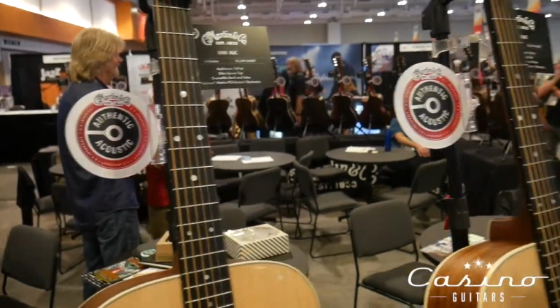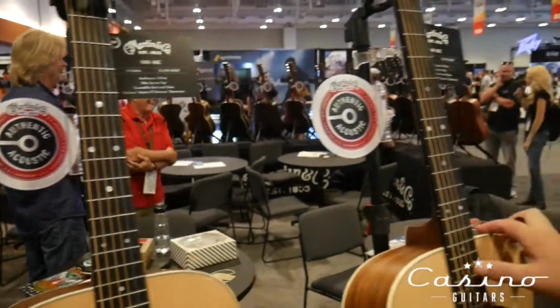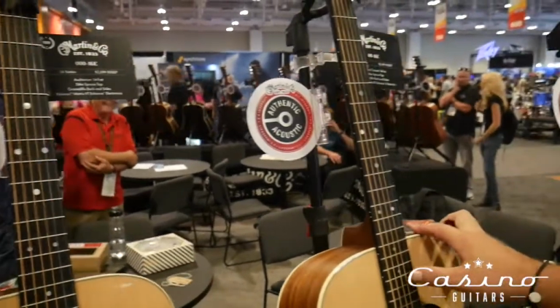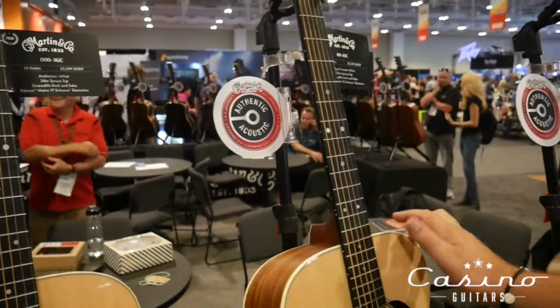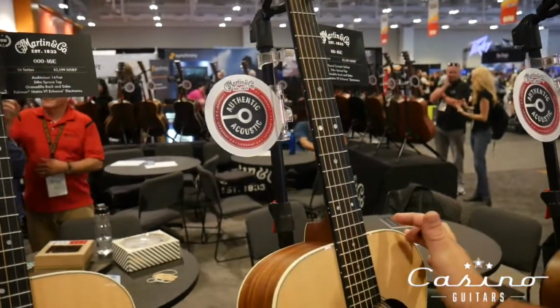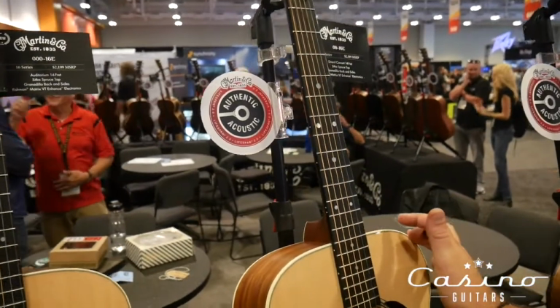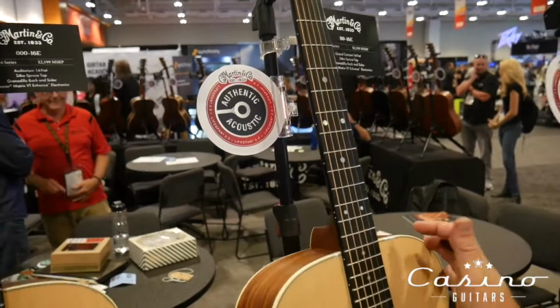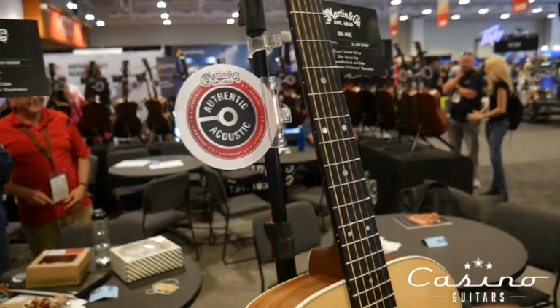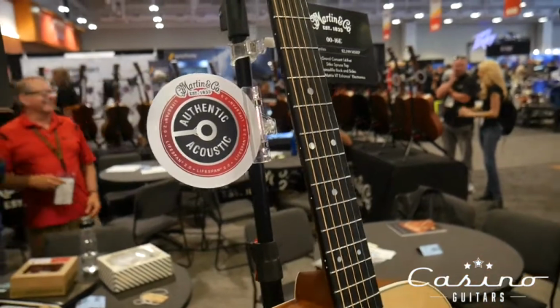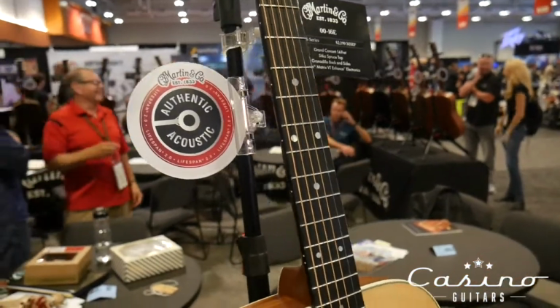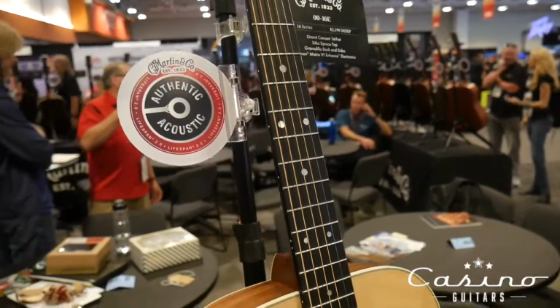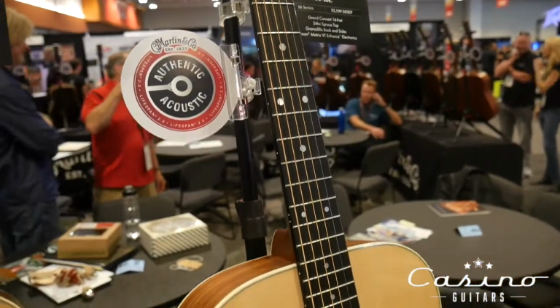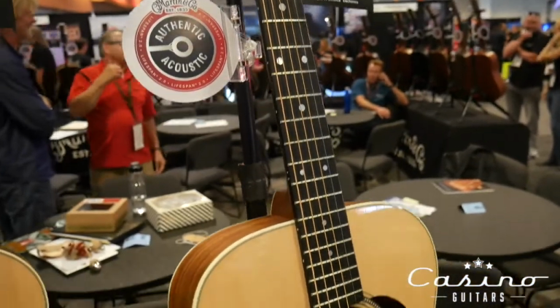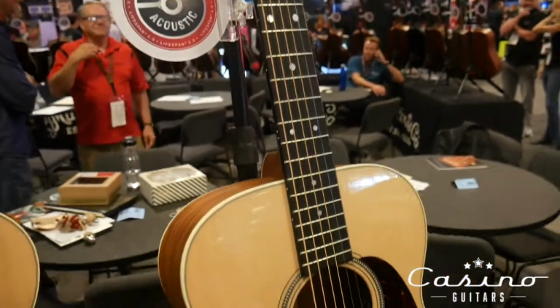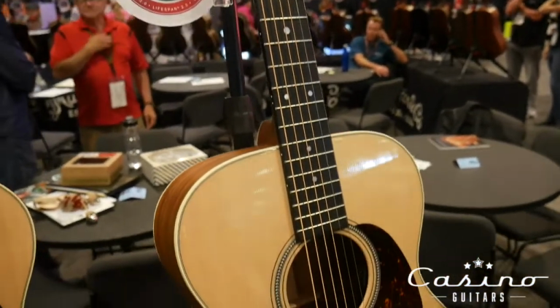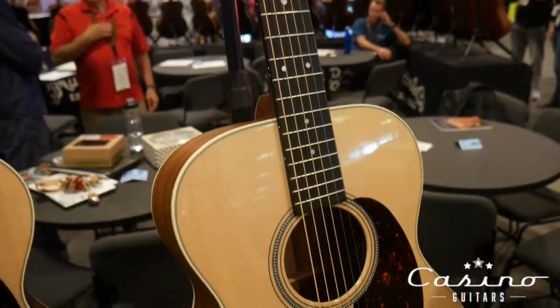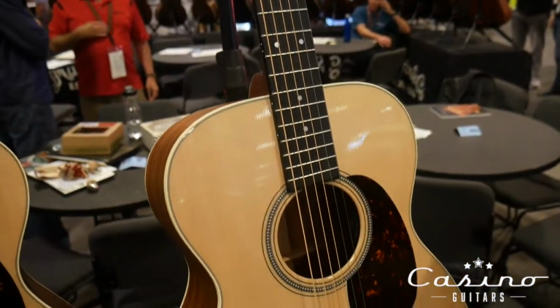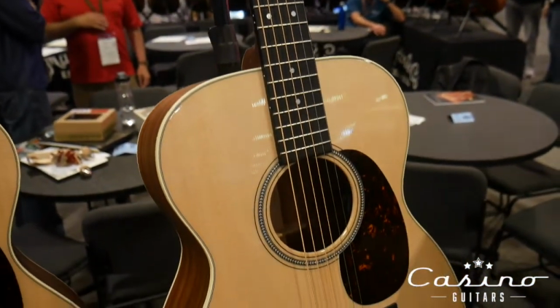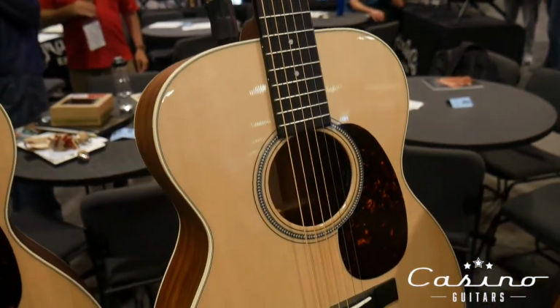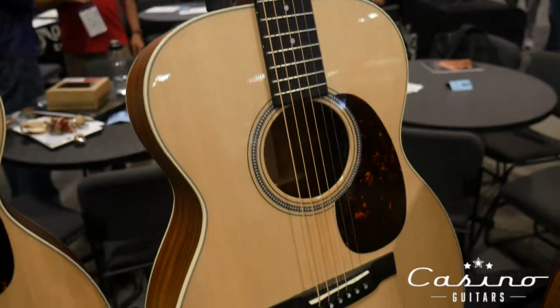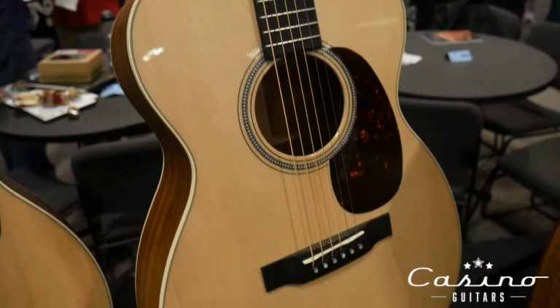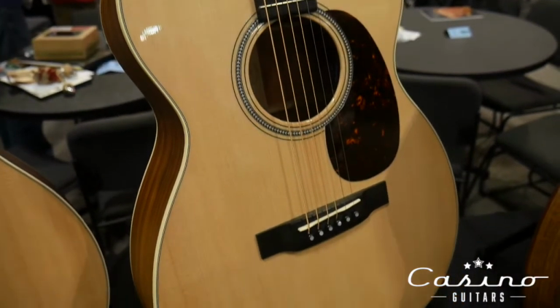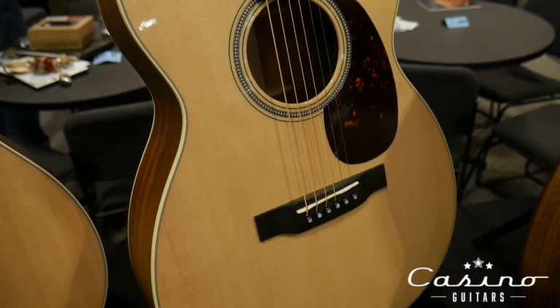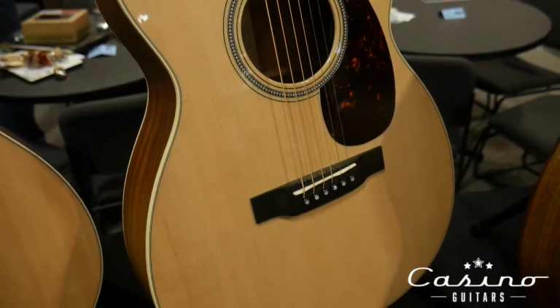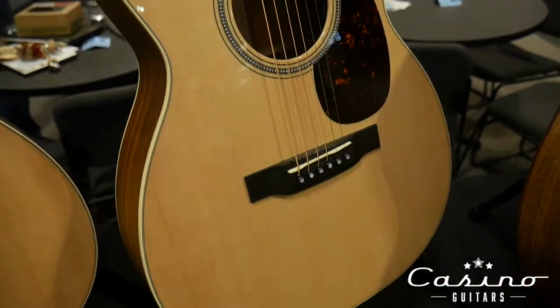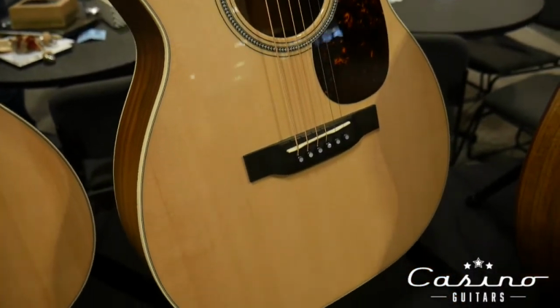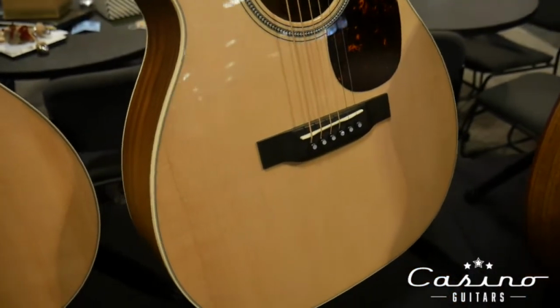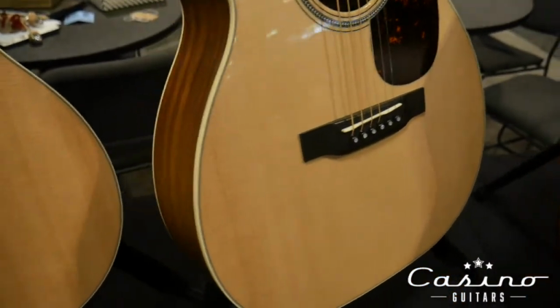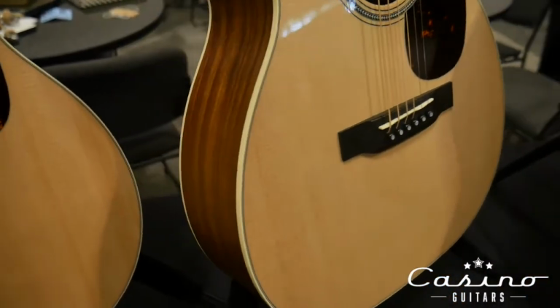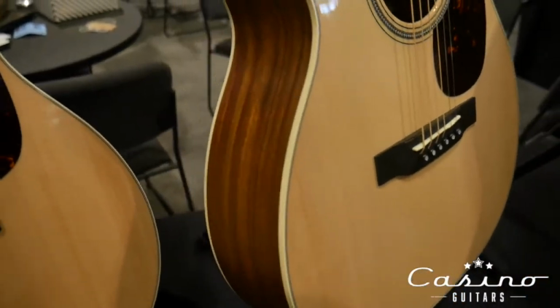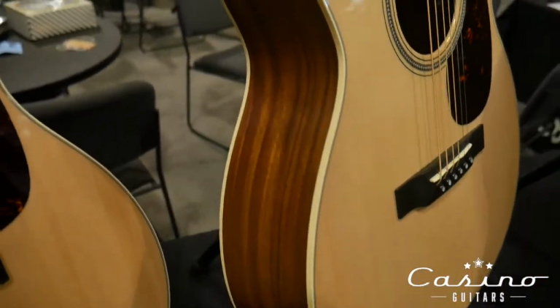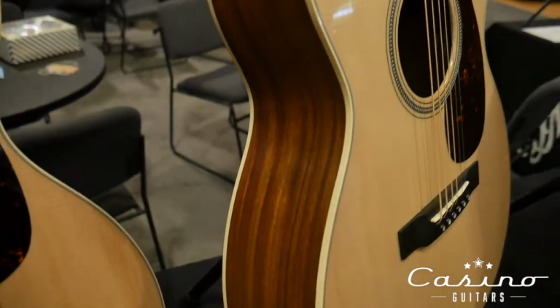Here's the double-aught version. These are both made in Nazareth. They sound great — killer guitars.